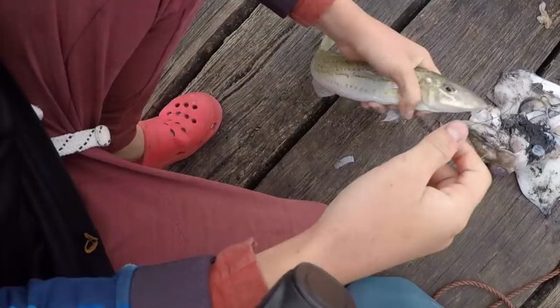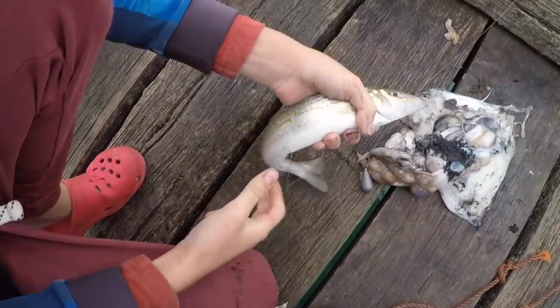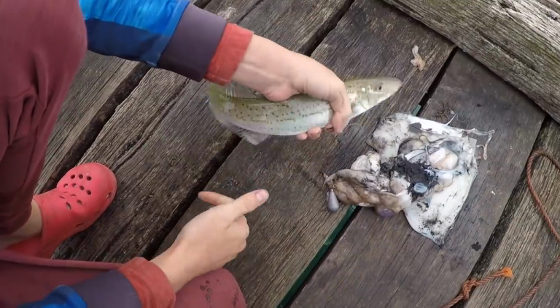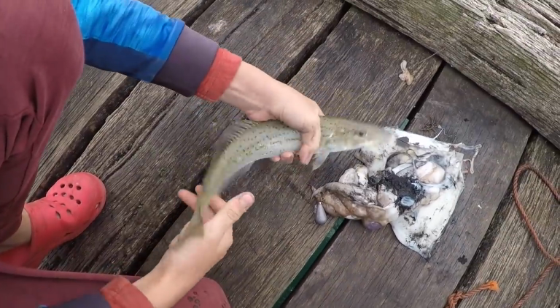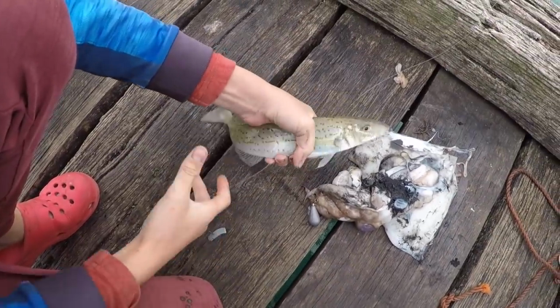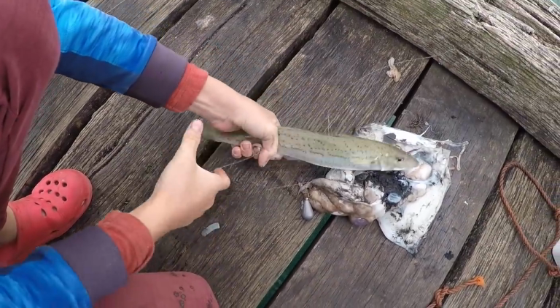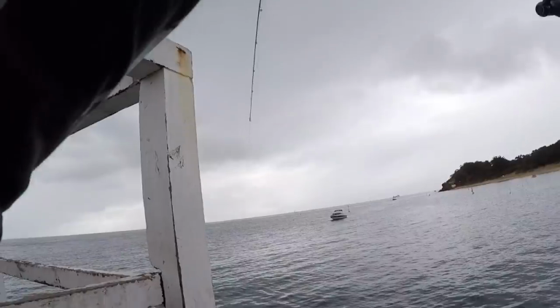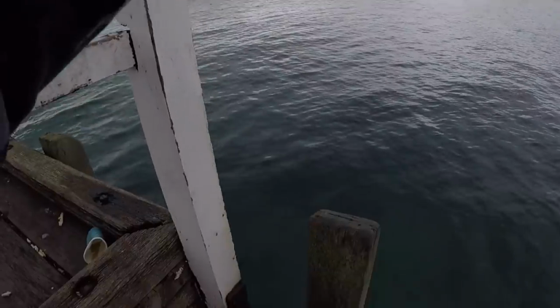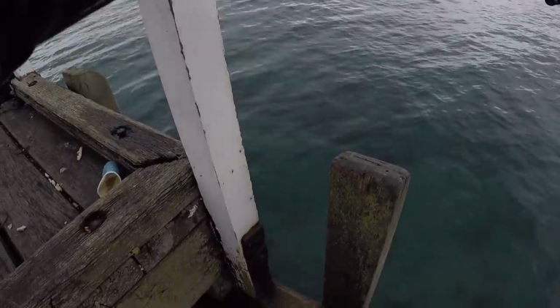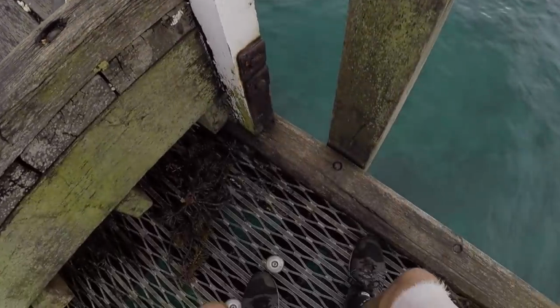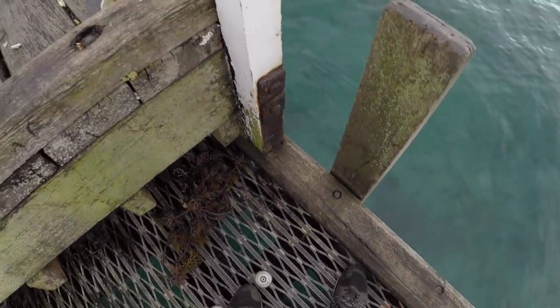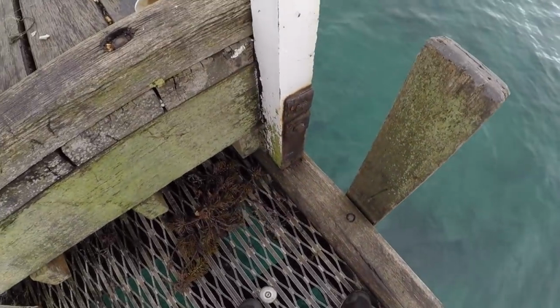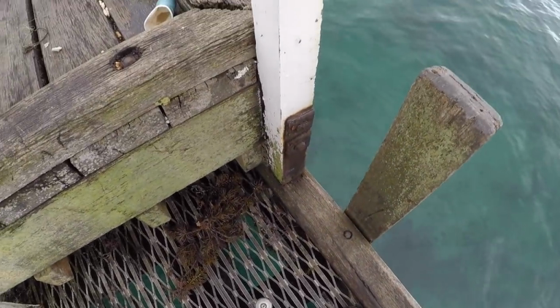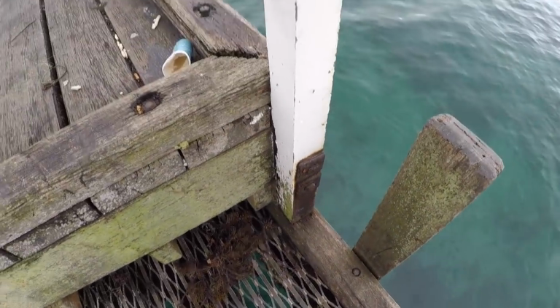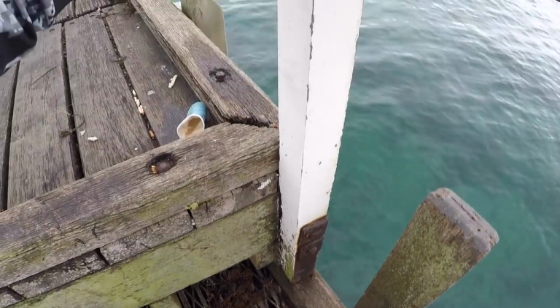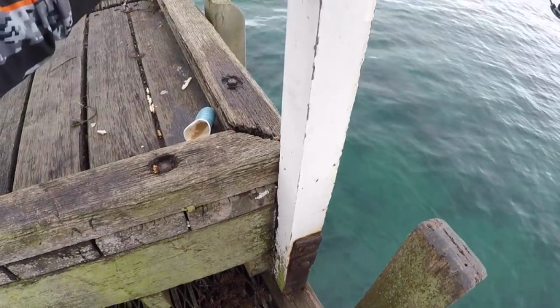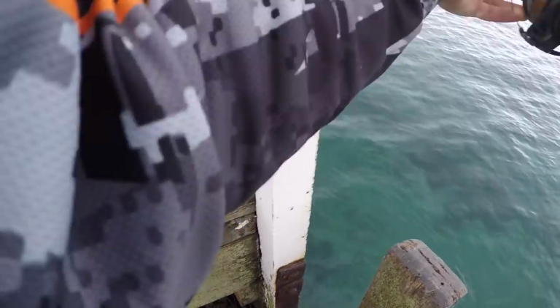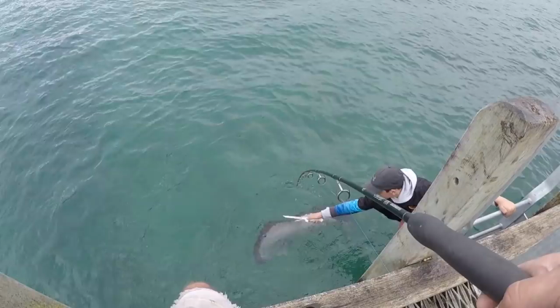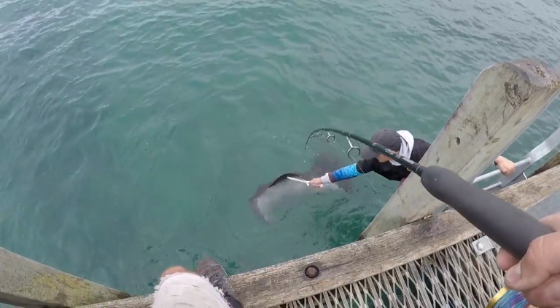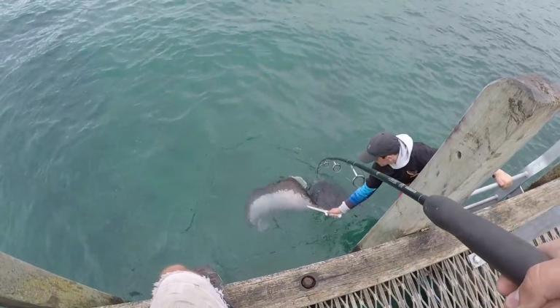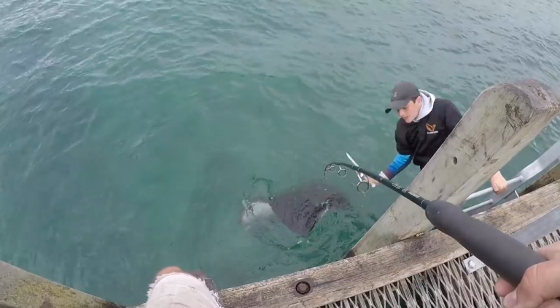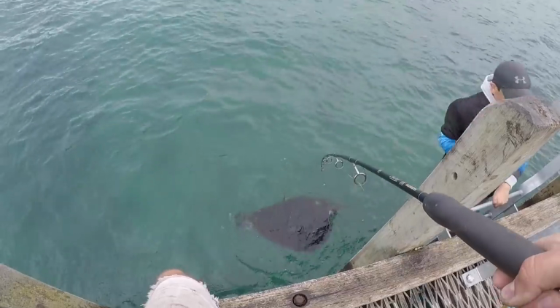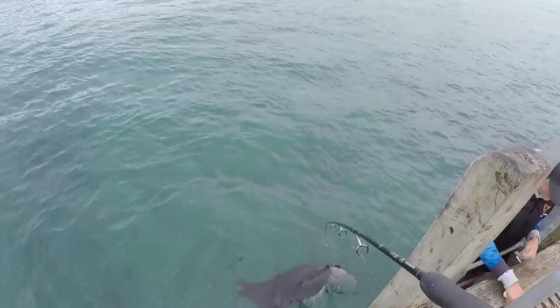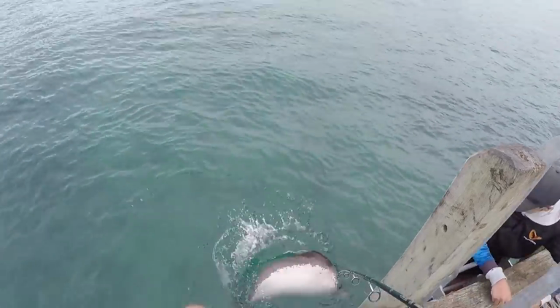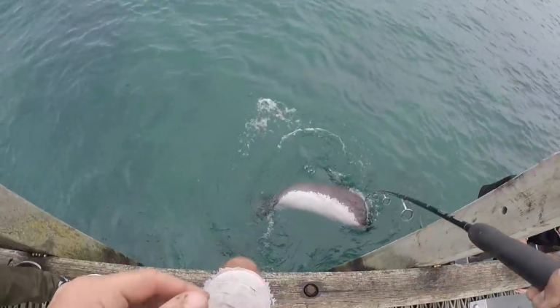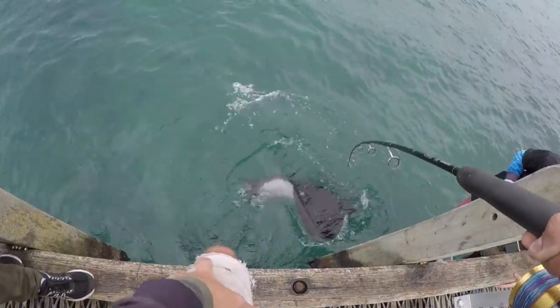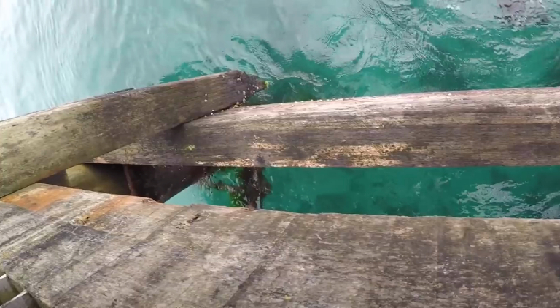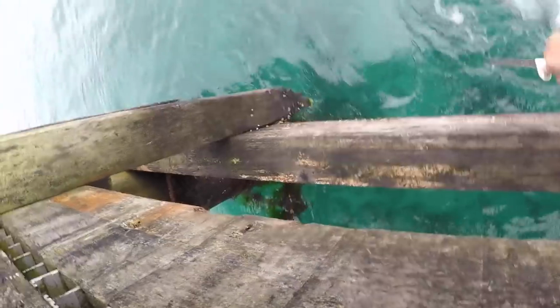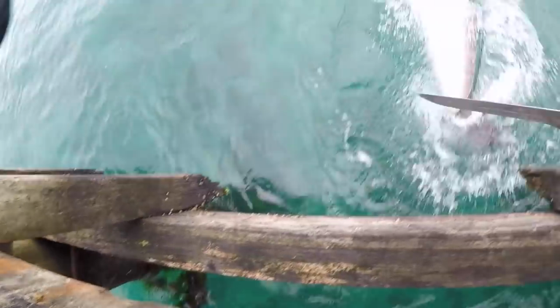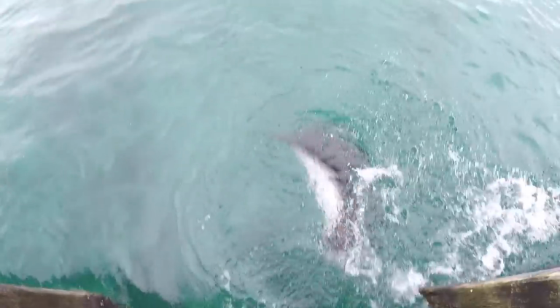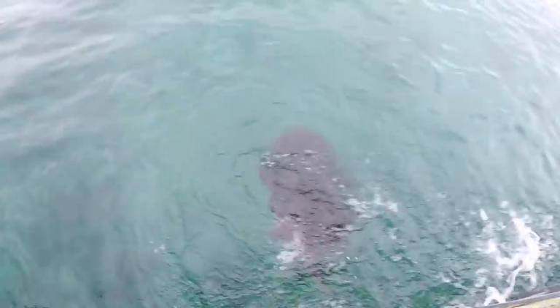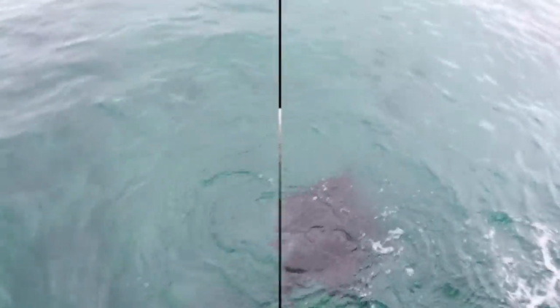Just hooked up to a nice whiting. I think you're up for a new leader anyway. Off he goes.